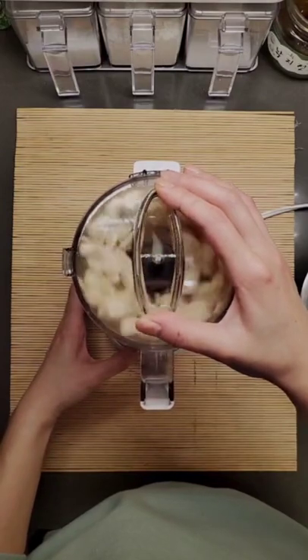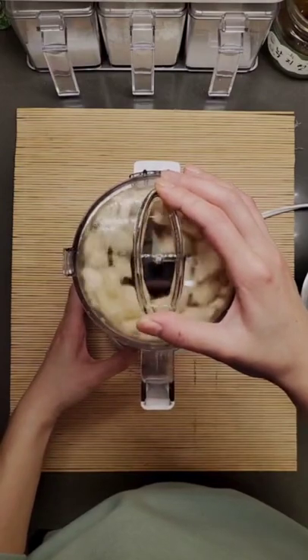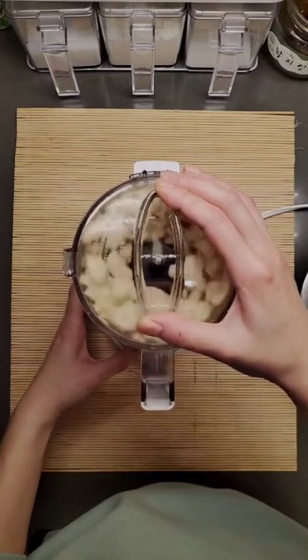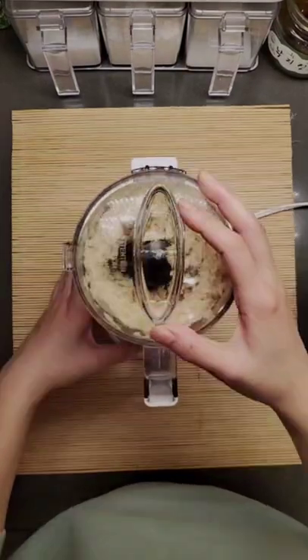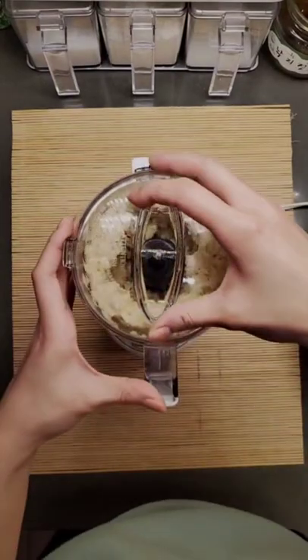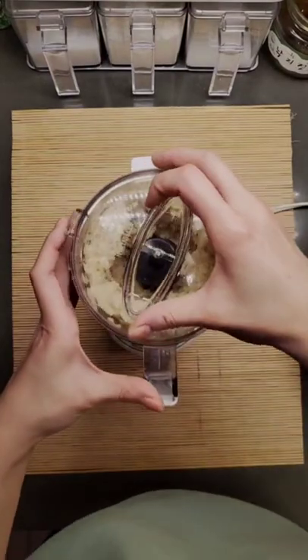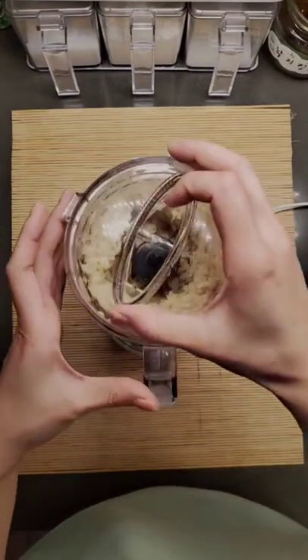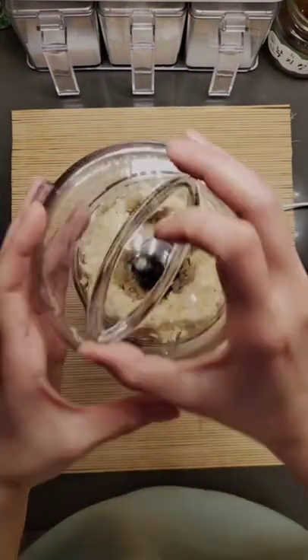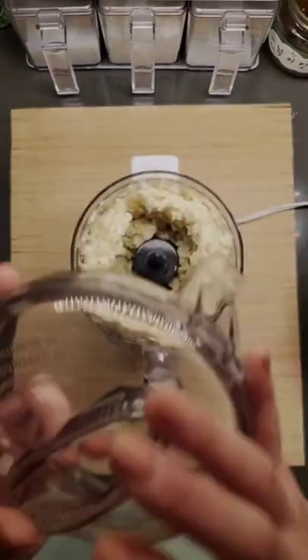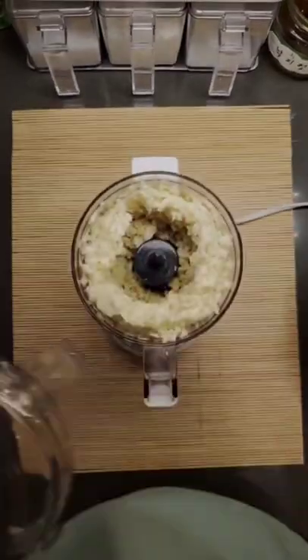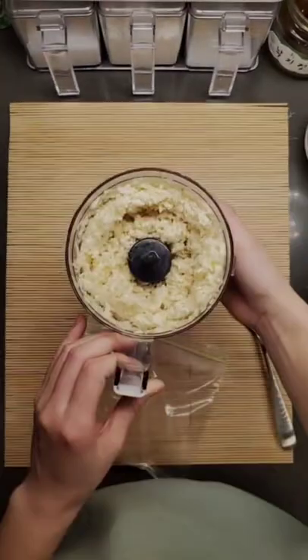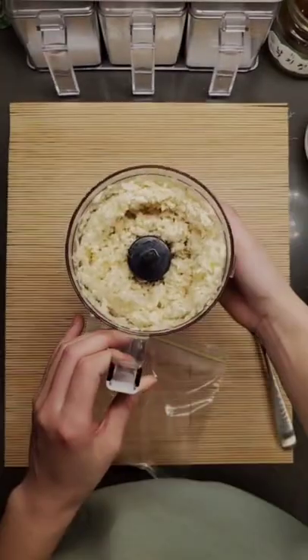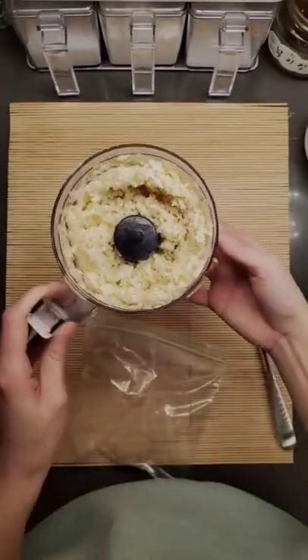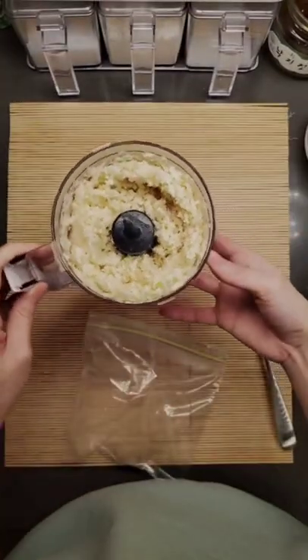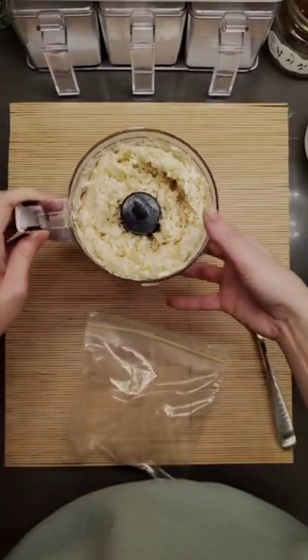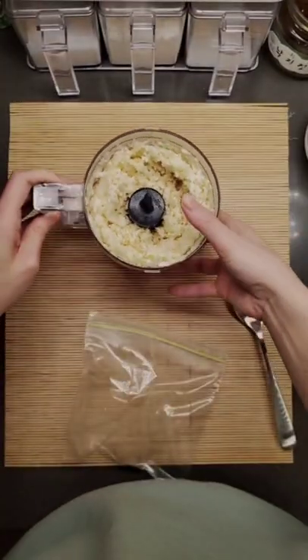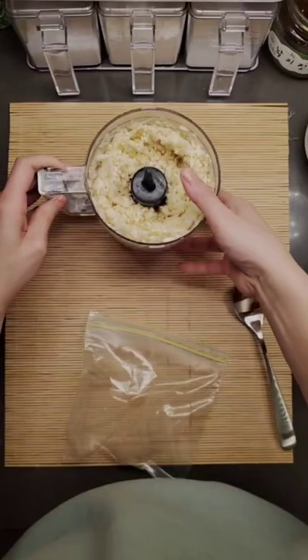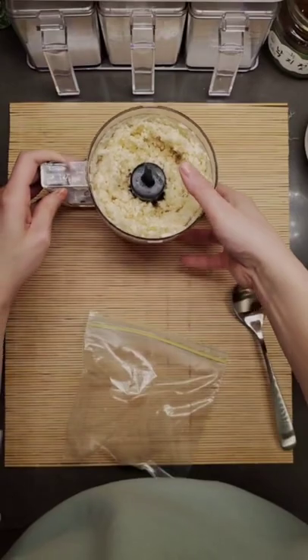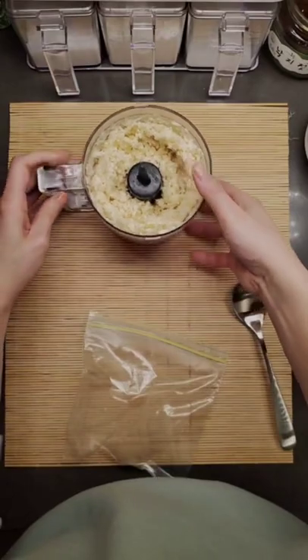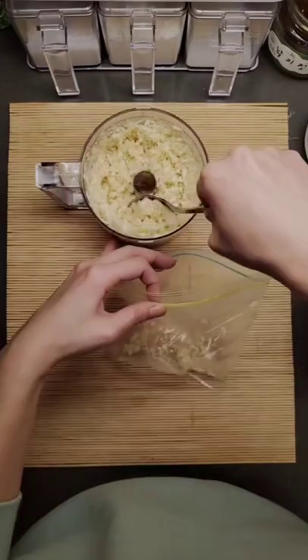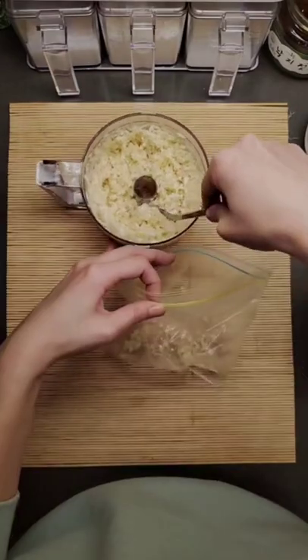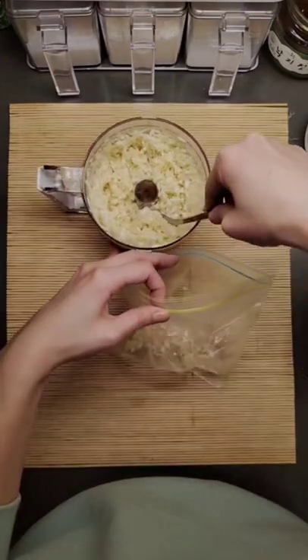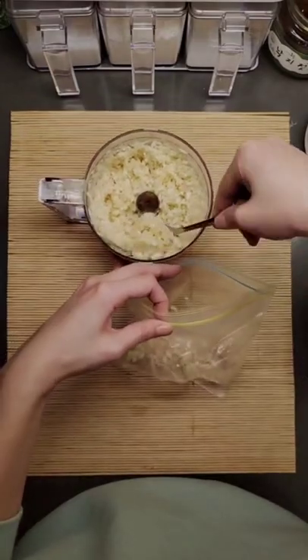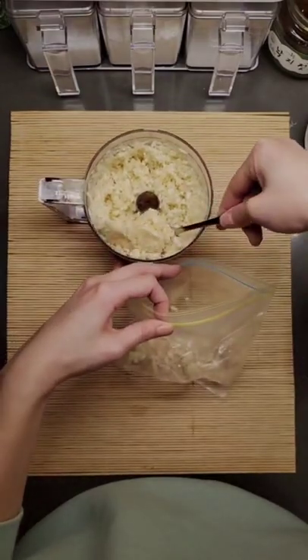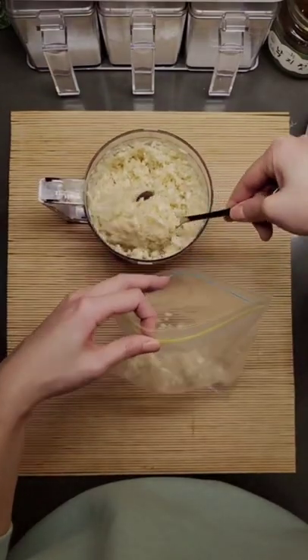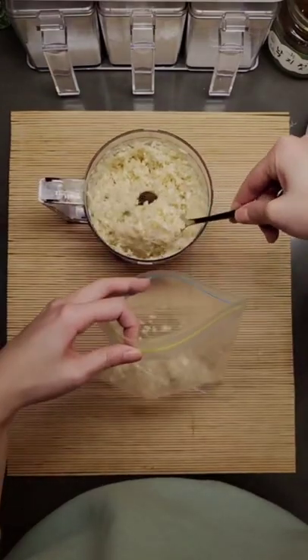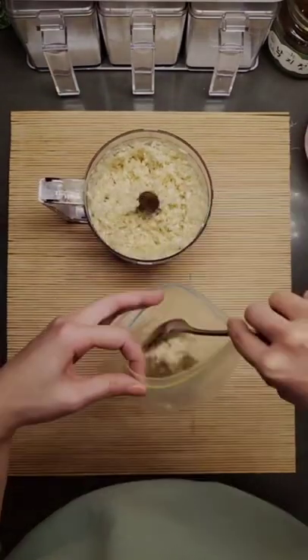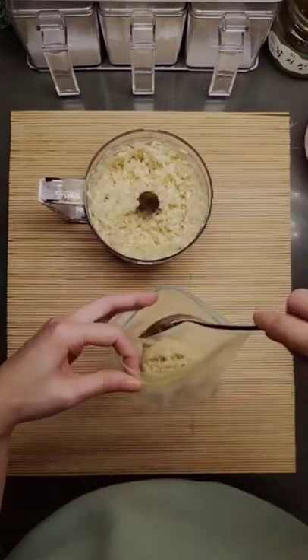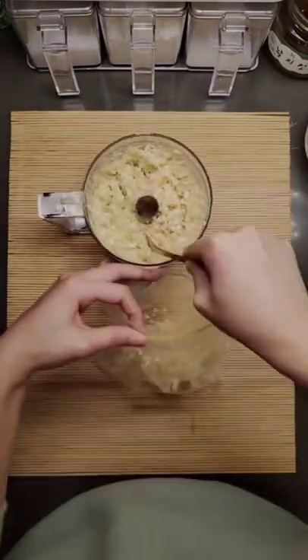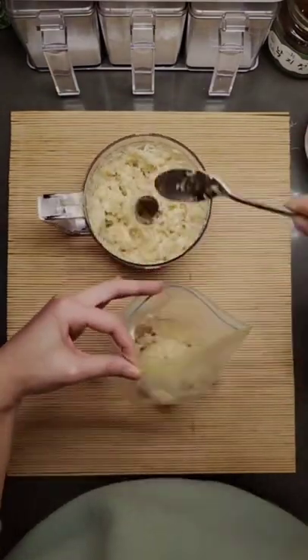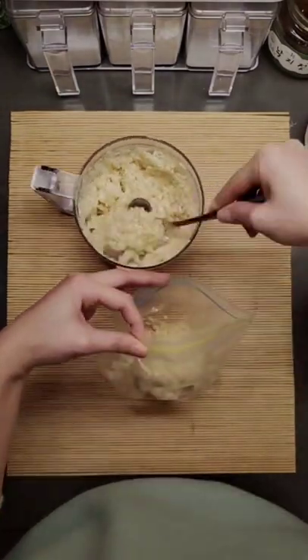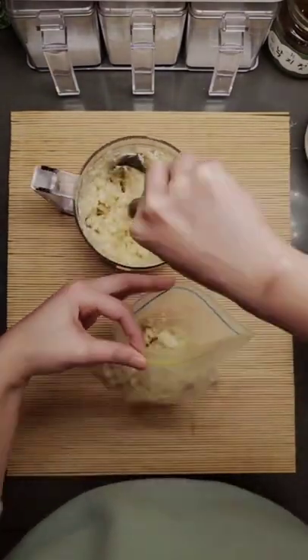Make sure you pulse it to a minced consistency, then scoop it out and start filling your ziplock bag until about half.